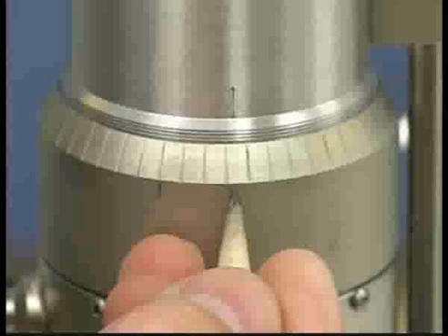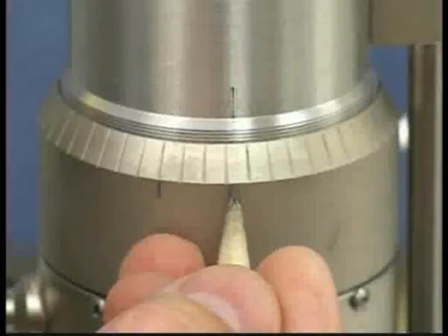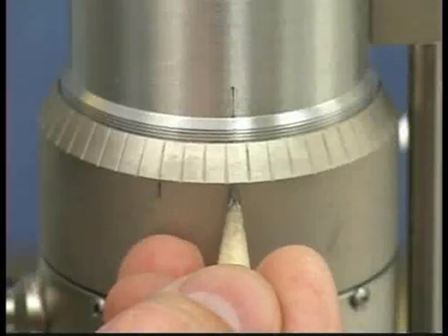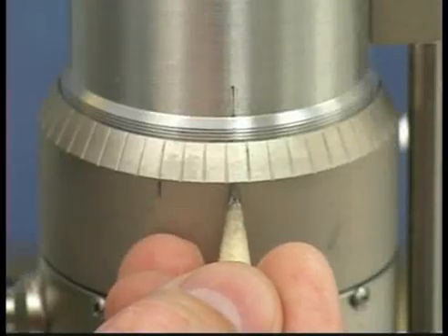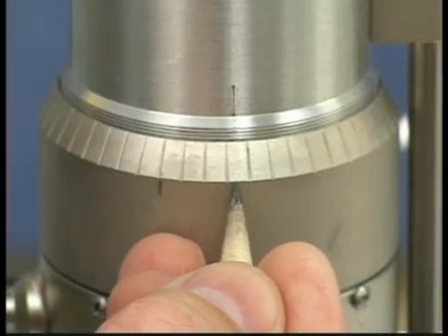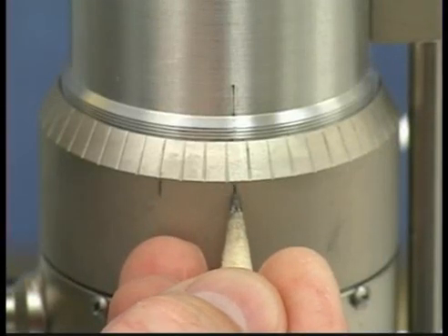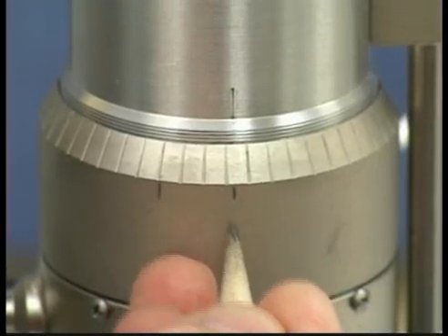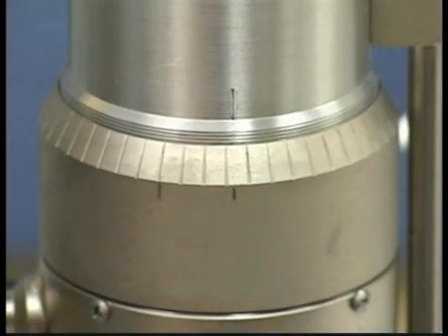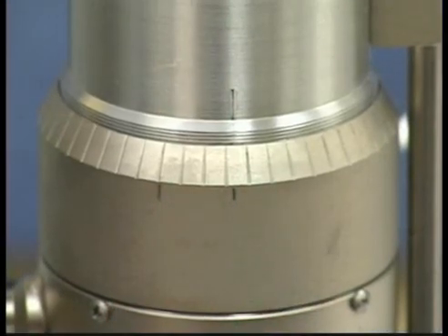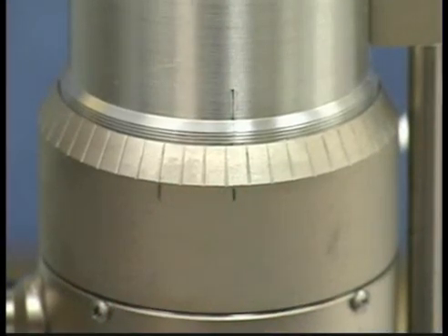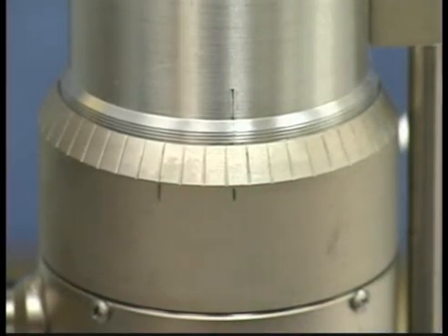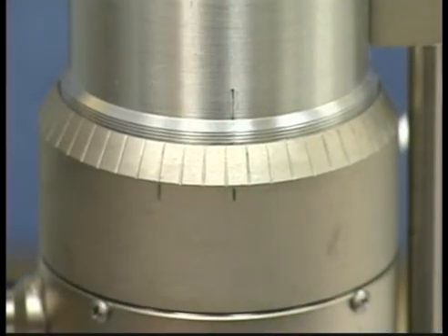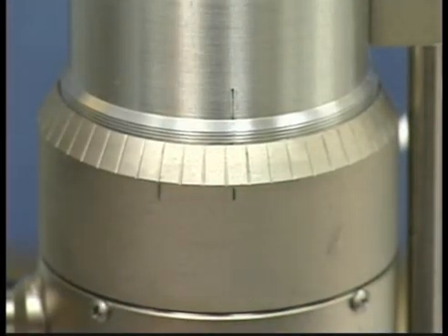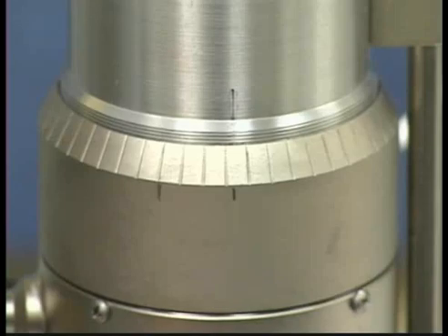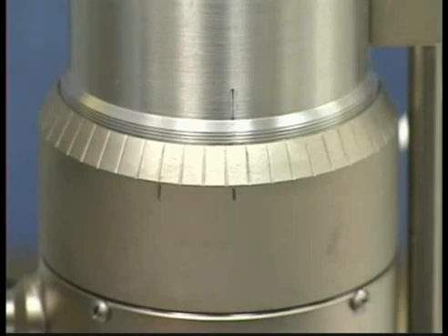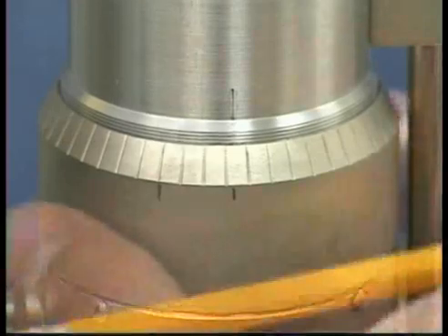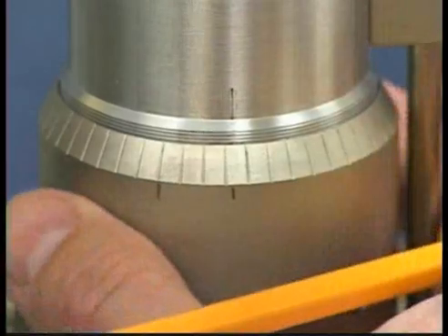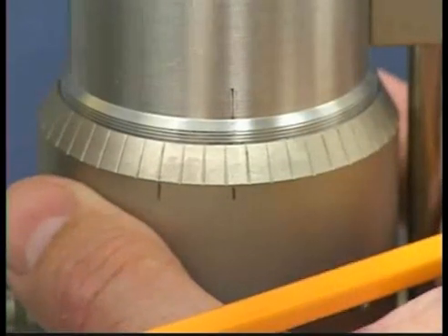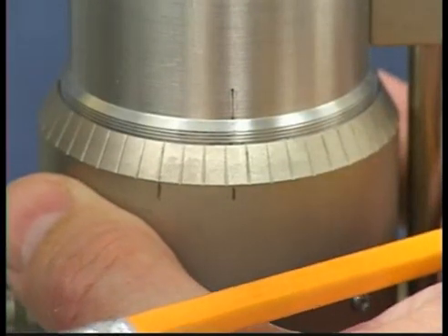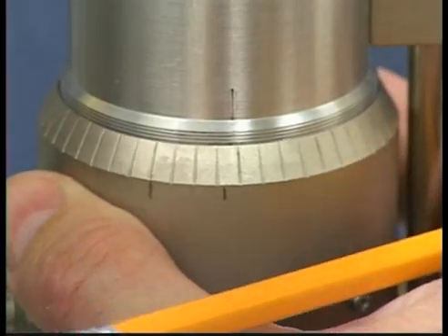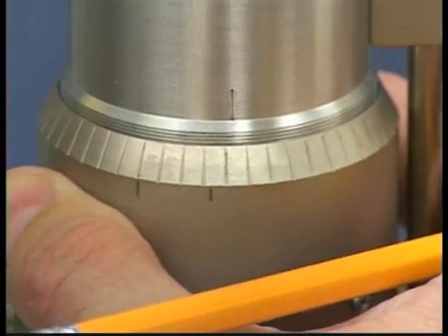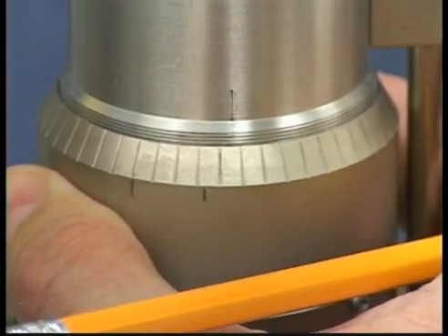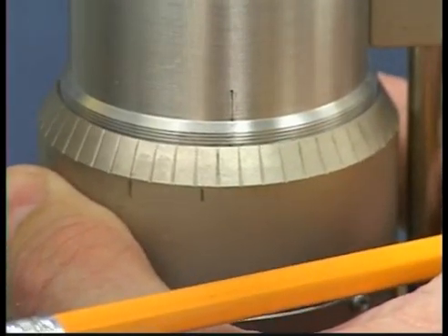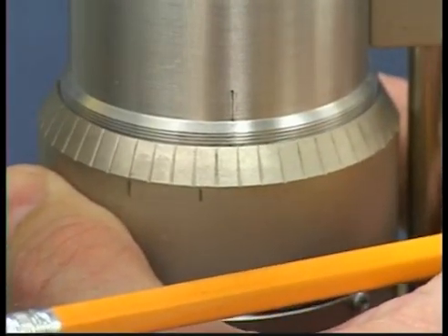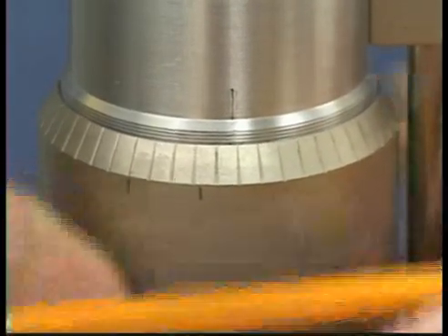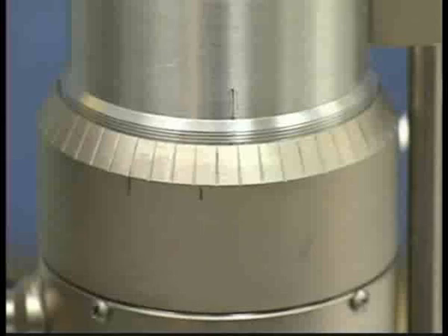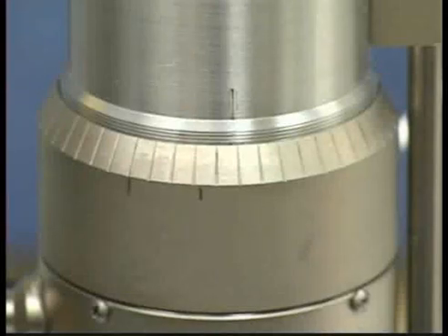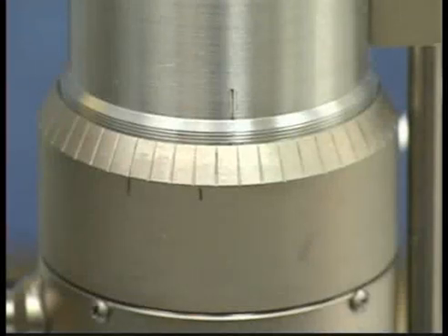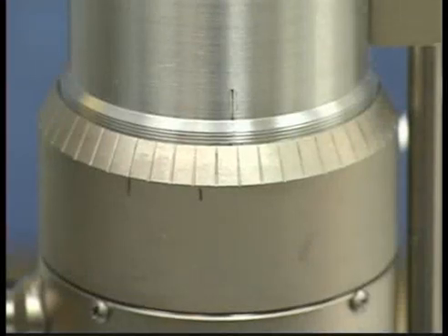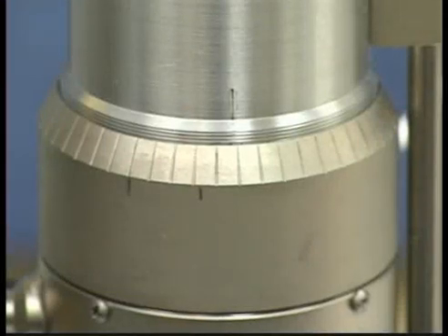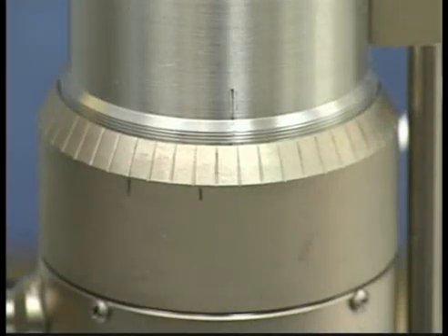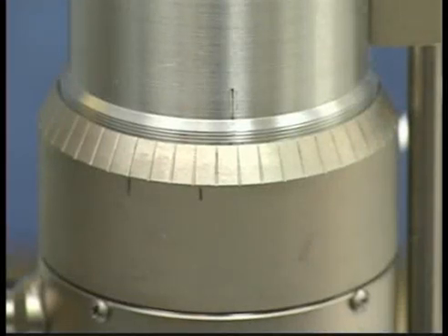Make a pencil mark on the adjustment ring directly under the index mark on the pivot housing. Turn the adjustment ring to the left, clockwise, exactly the width of one division from the pencil mark. The gap is now properly set.